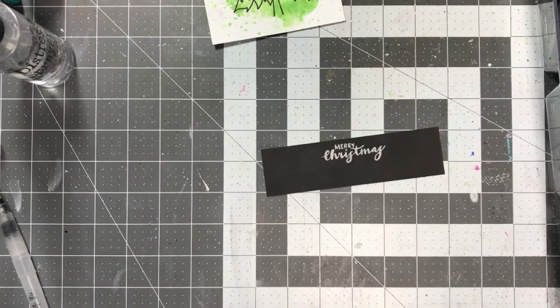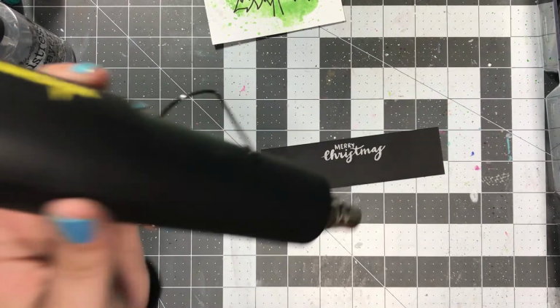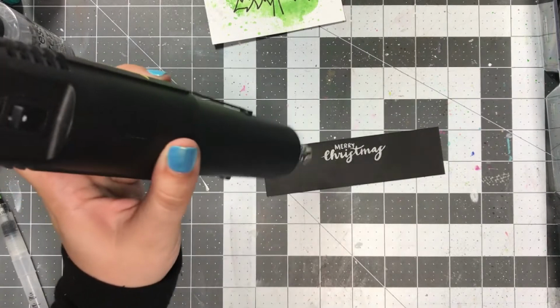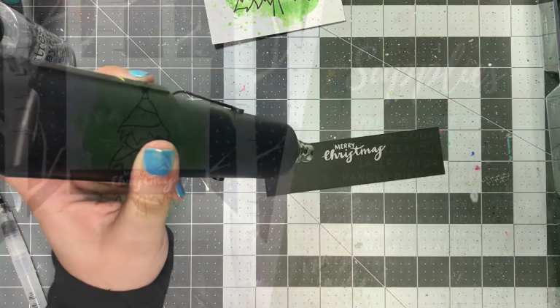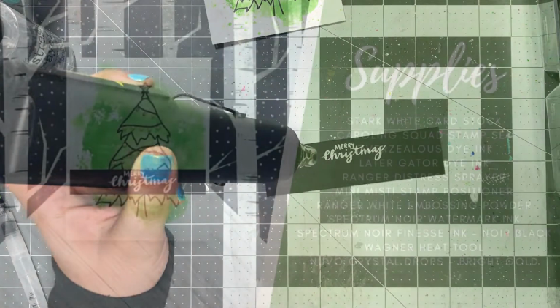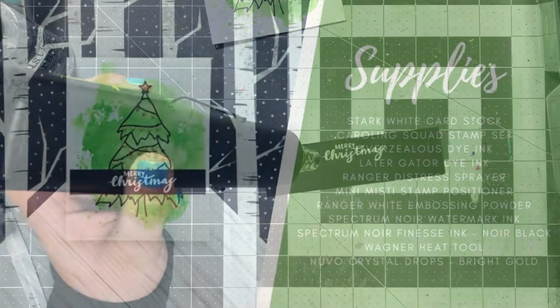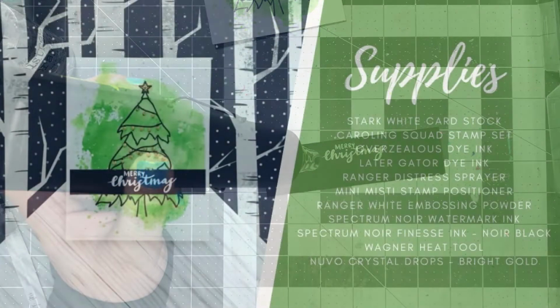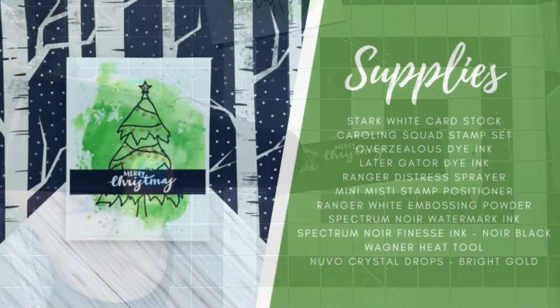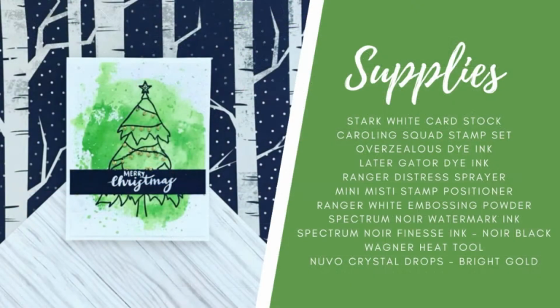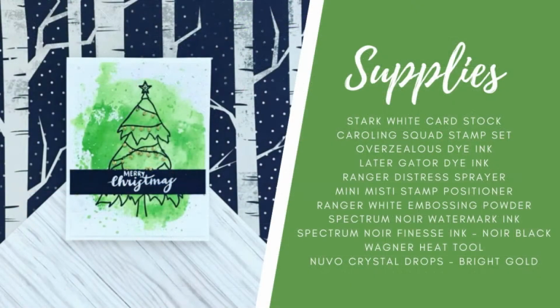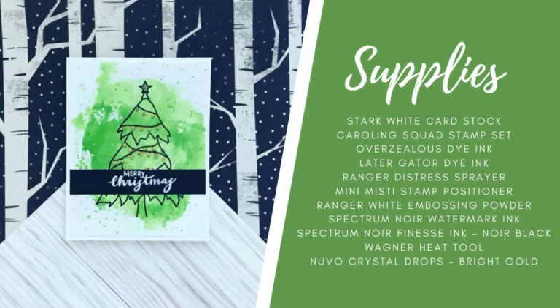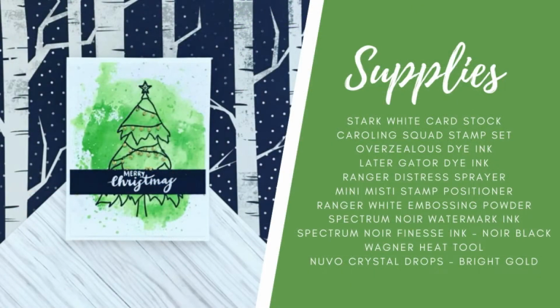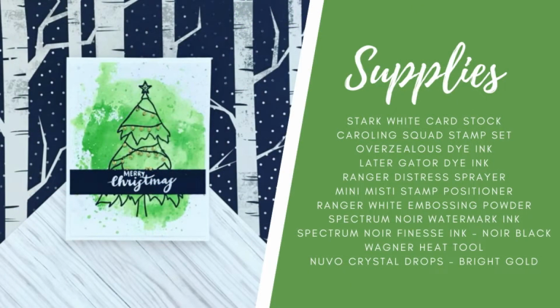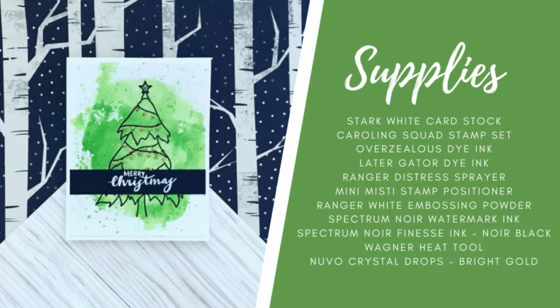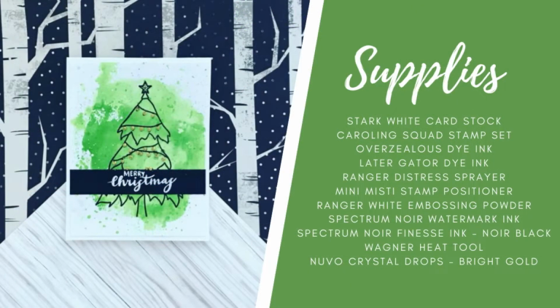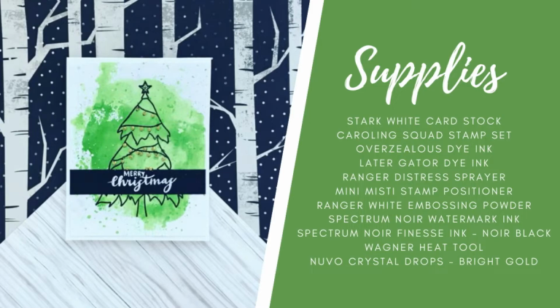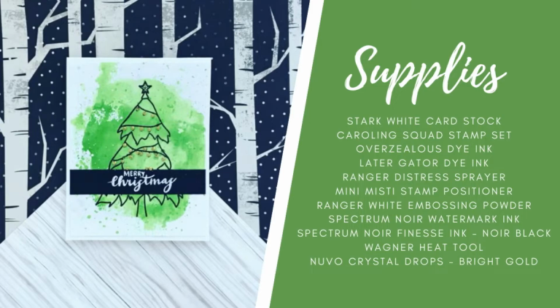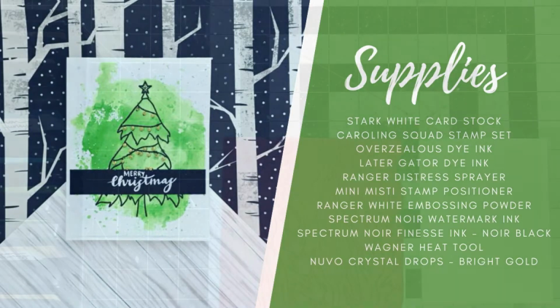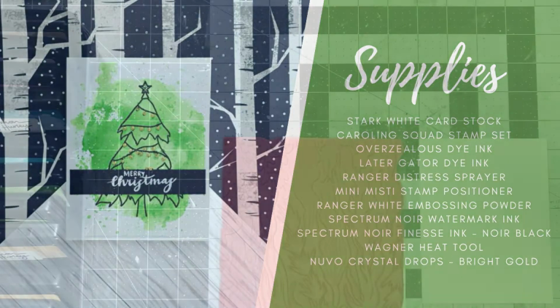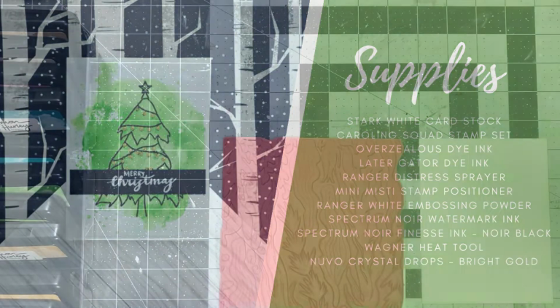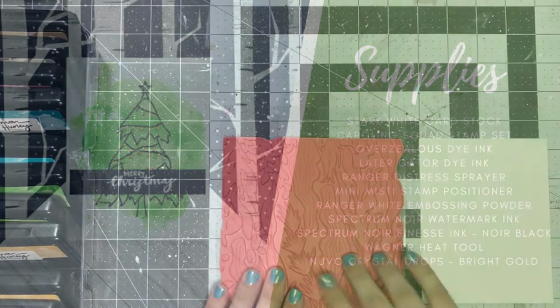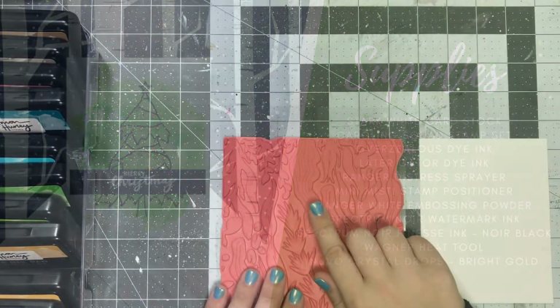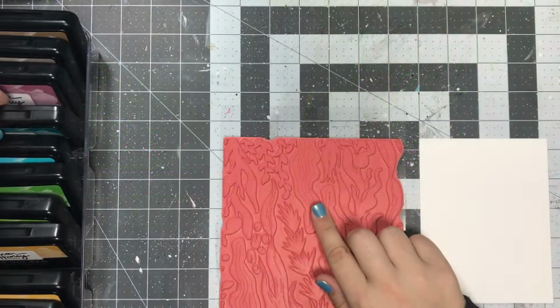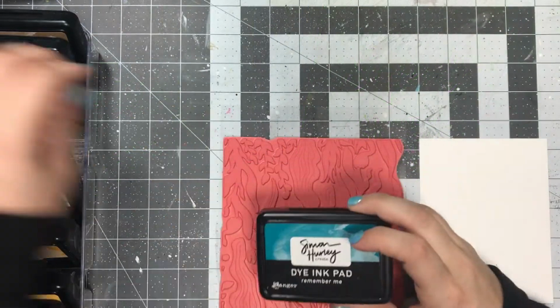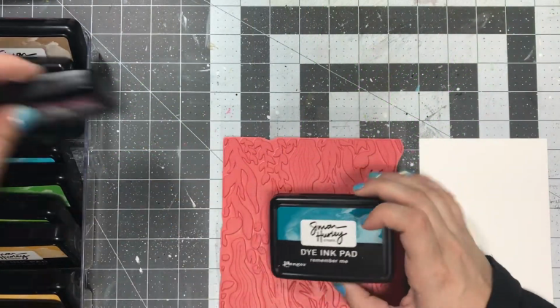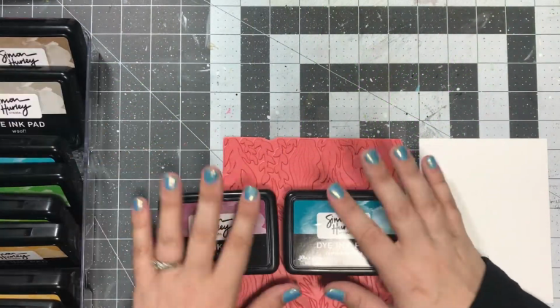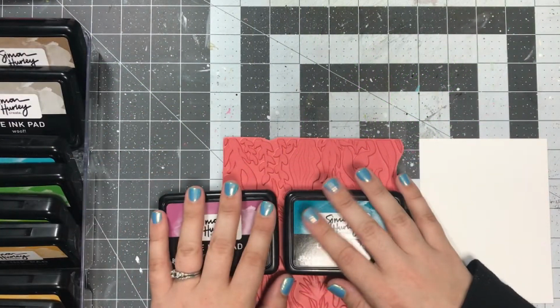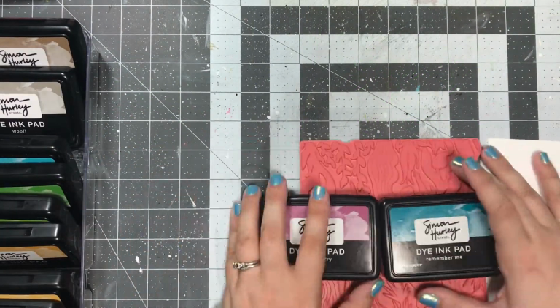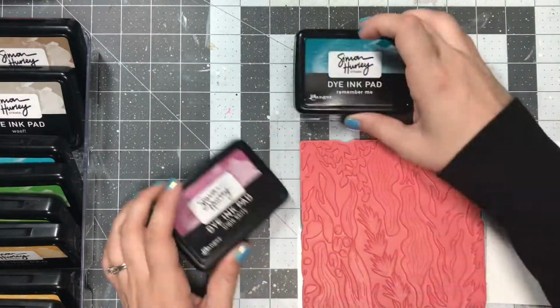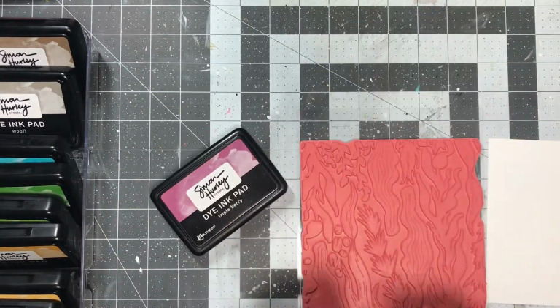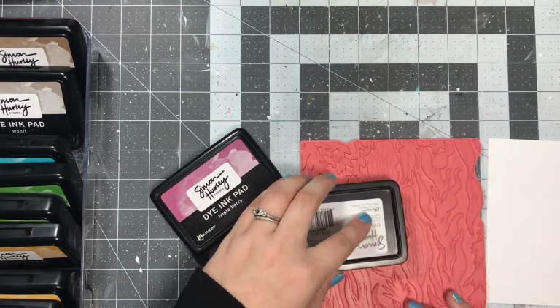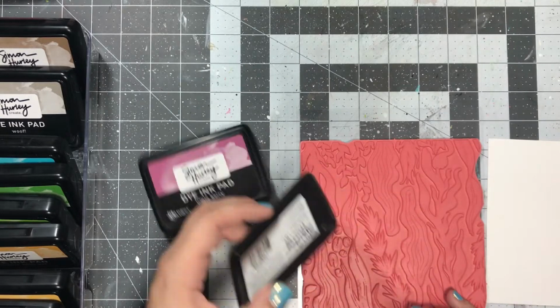Then I went ahead and melted that down with the heat tool and just adhered it. After the fact, I went in and added some gold Nouveau drops, and I thought that was really cute on the Christmas tree.